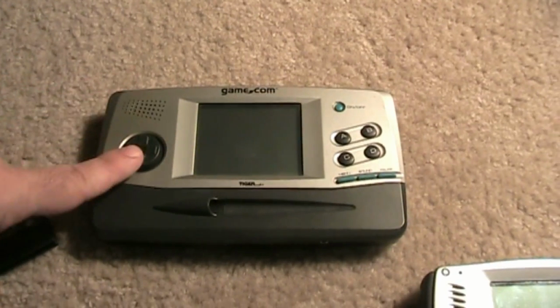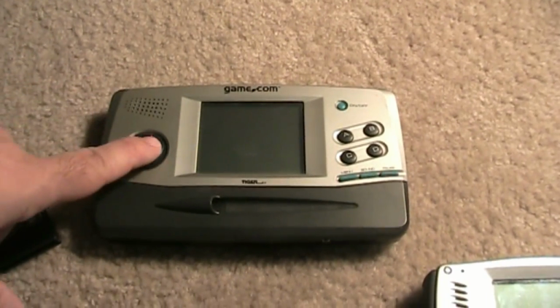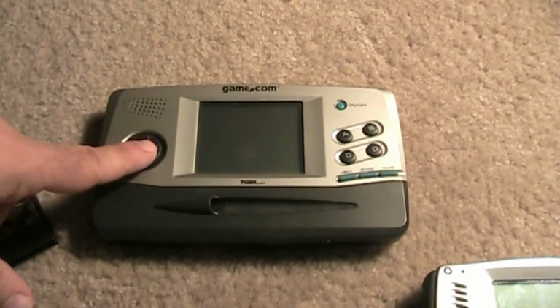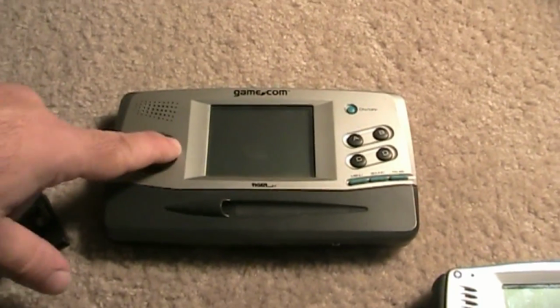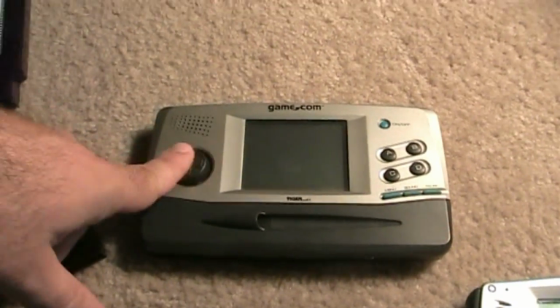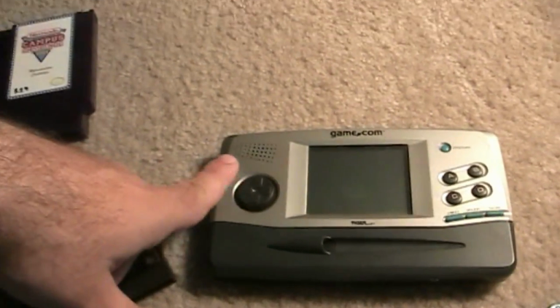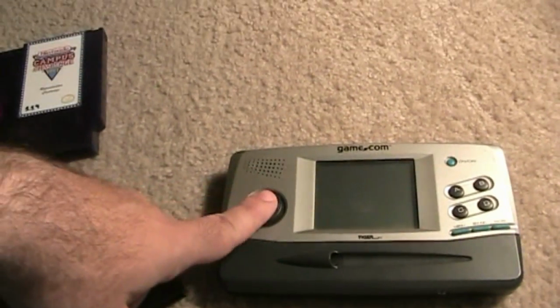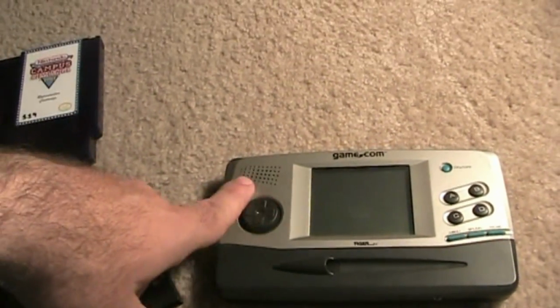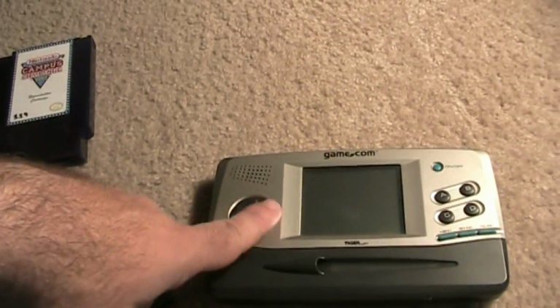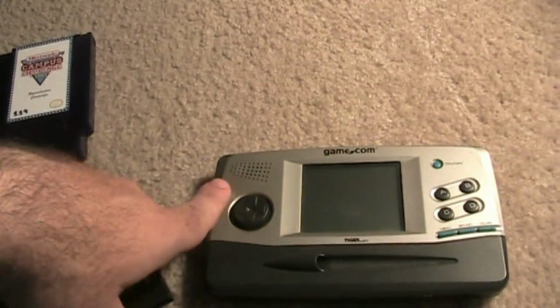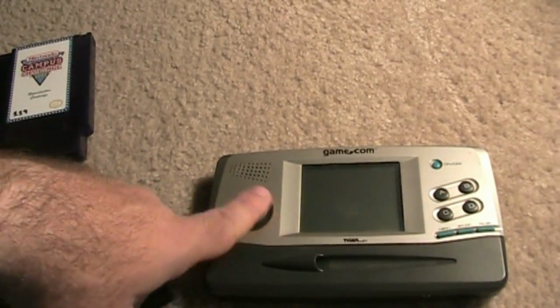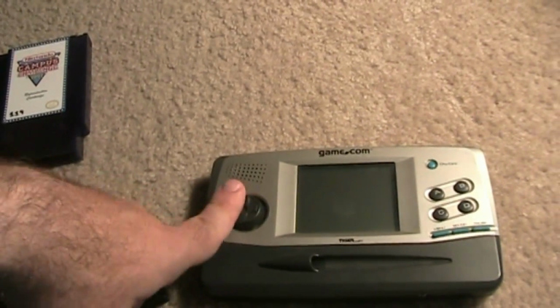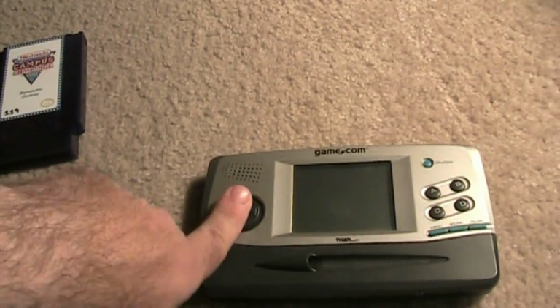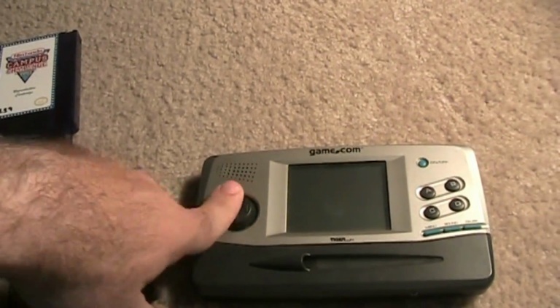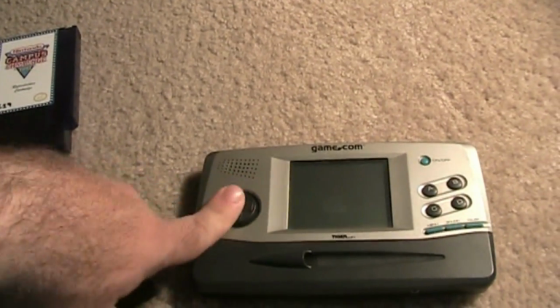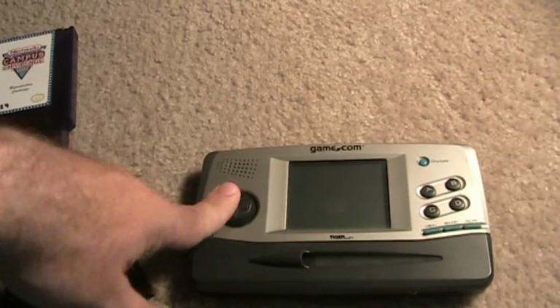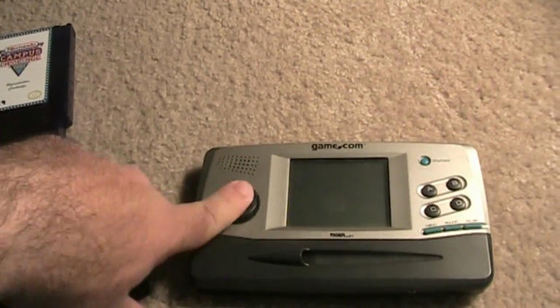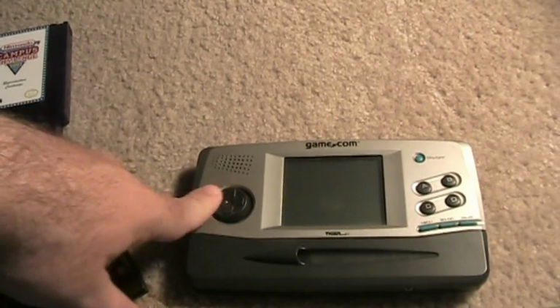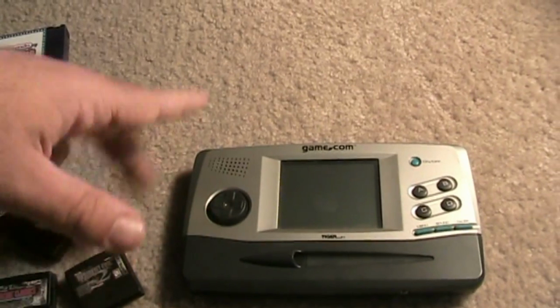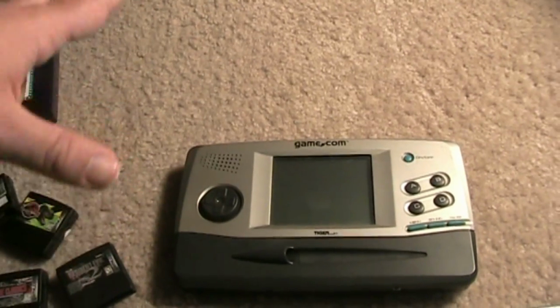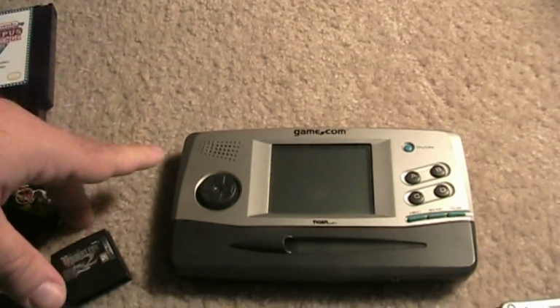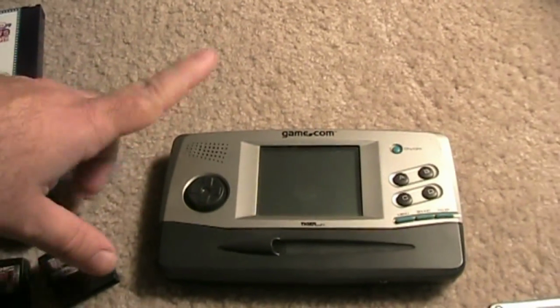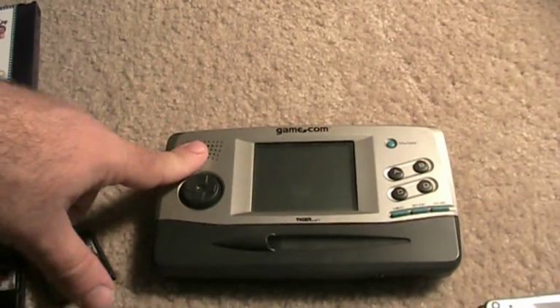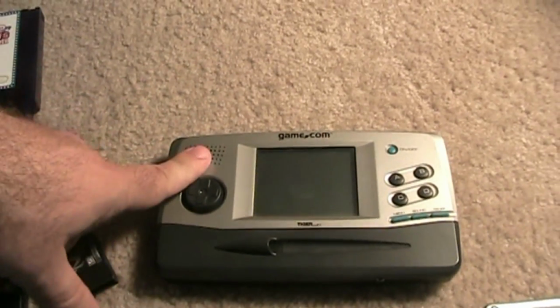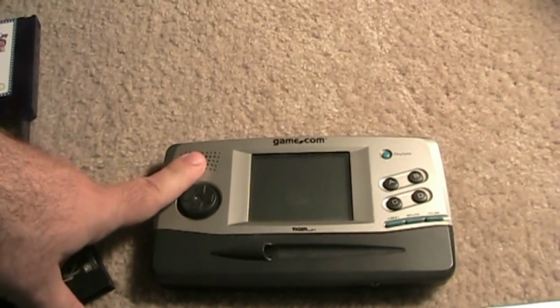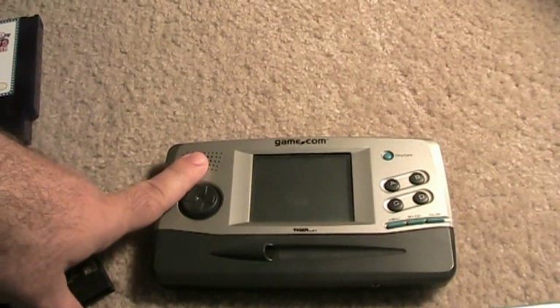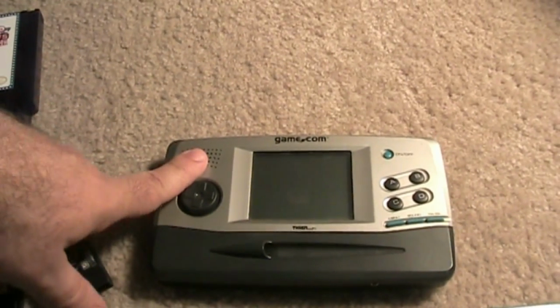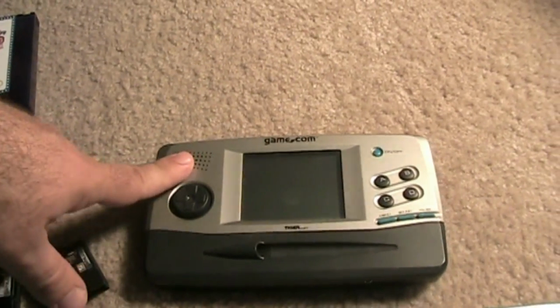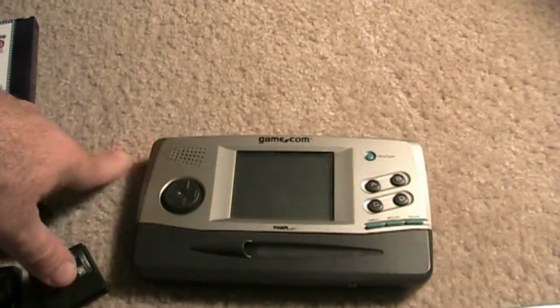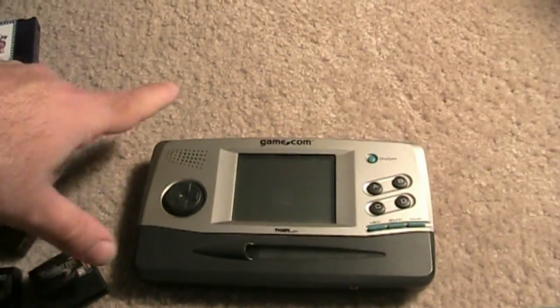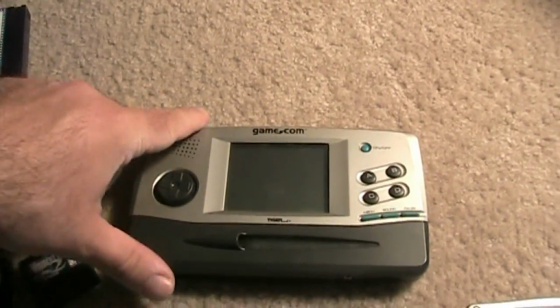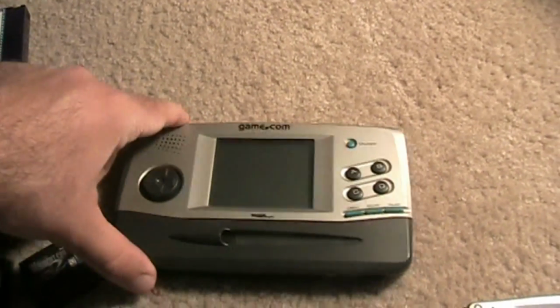Your directional pad here is pretty flimsy and not very responsive, I'll be honest with you. You got your speaker here — it's a mono sound speaker, it's not stereo.